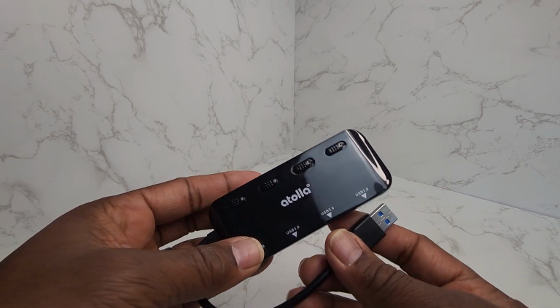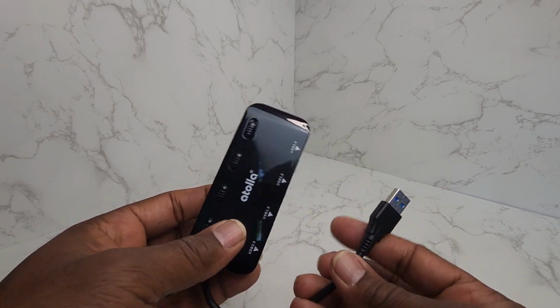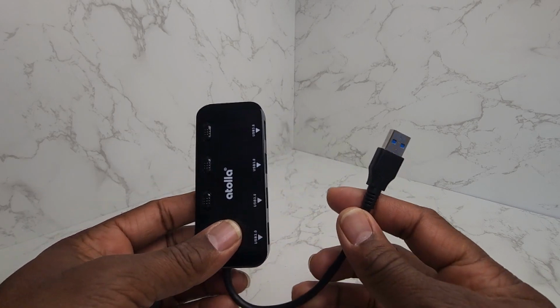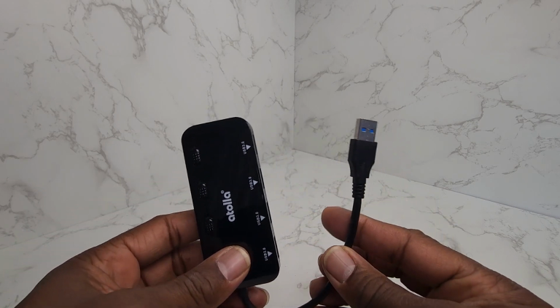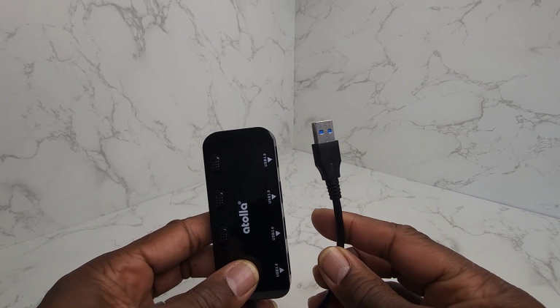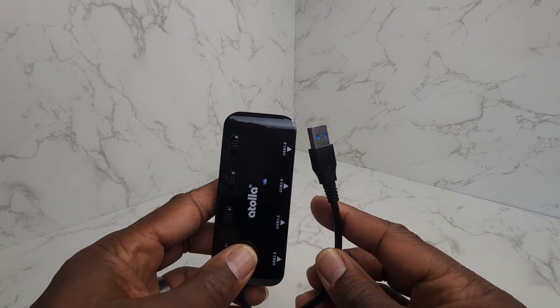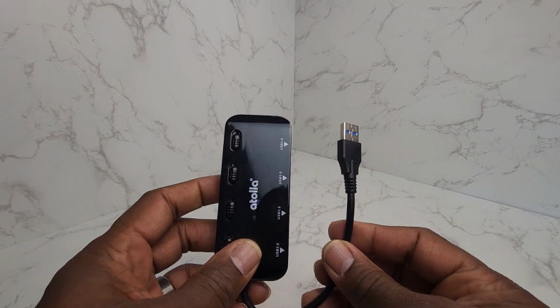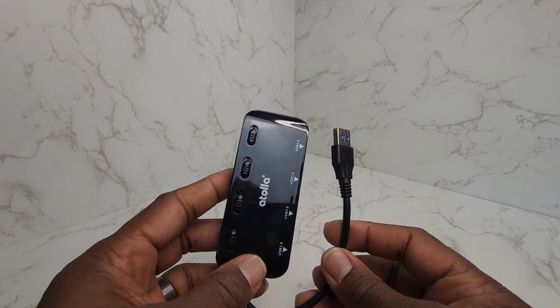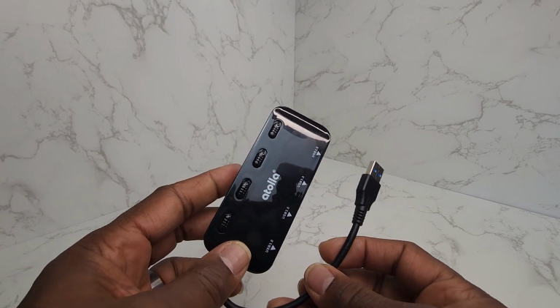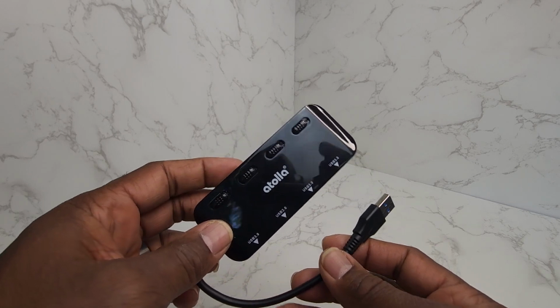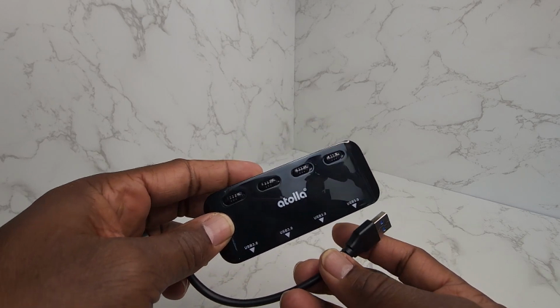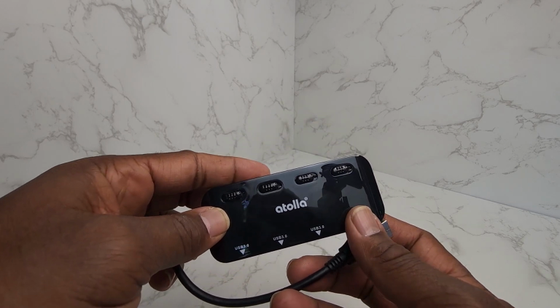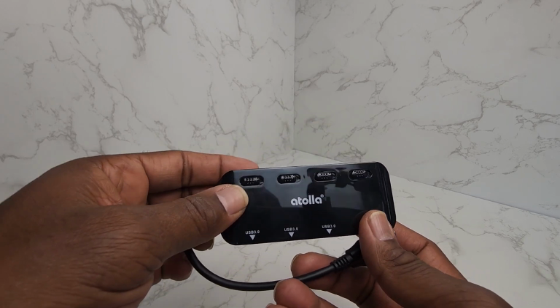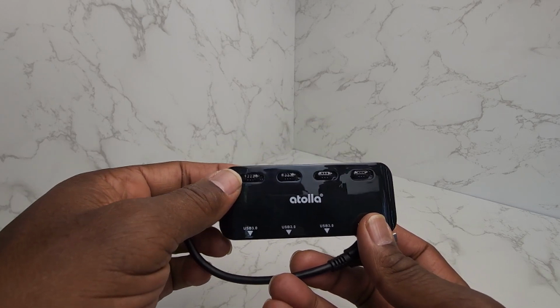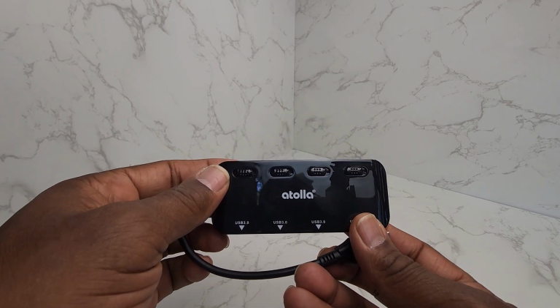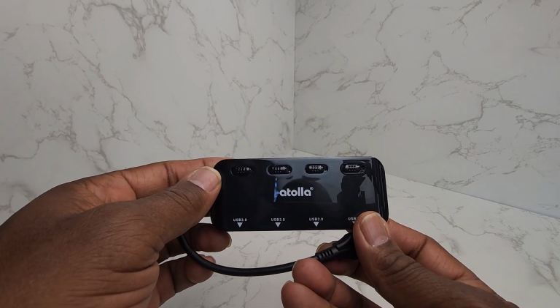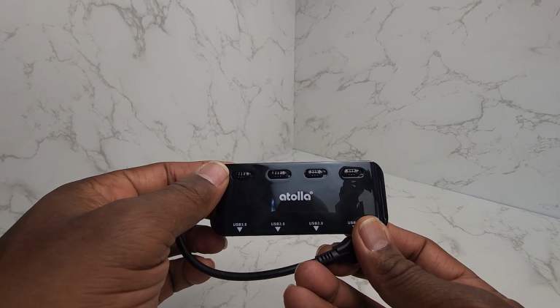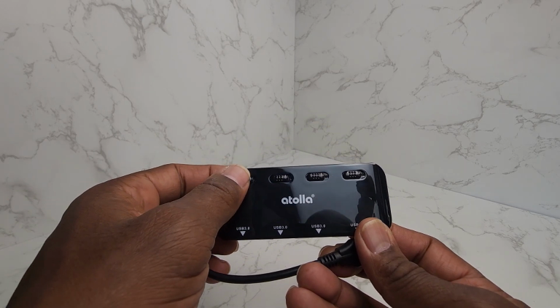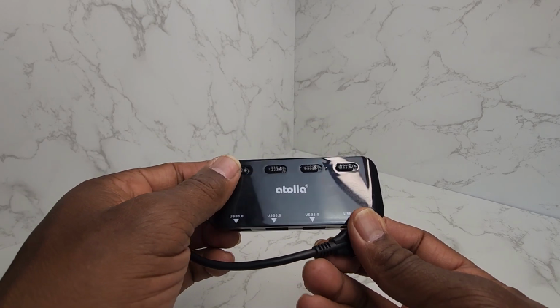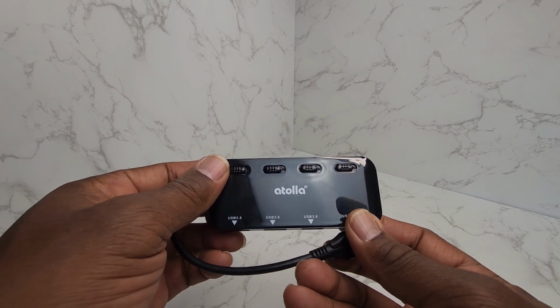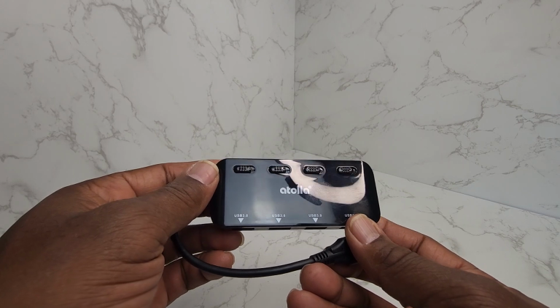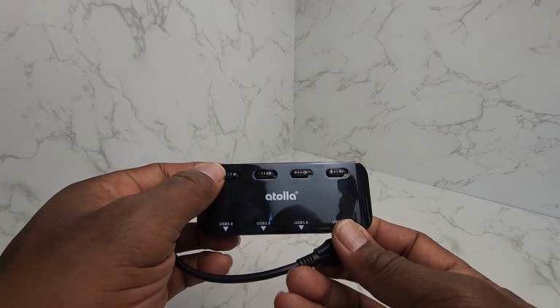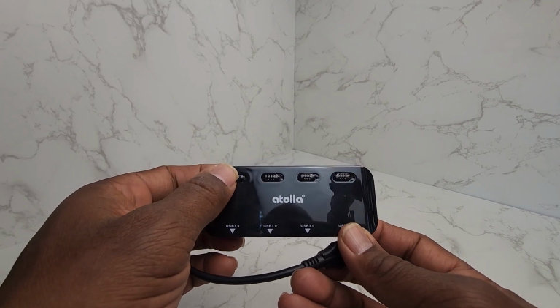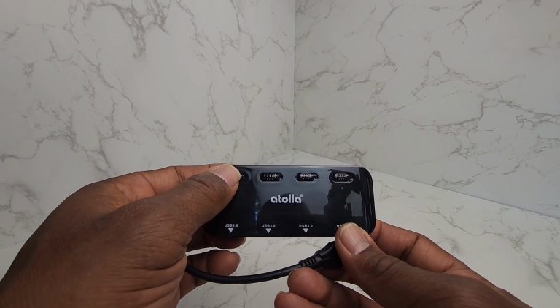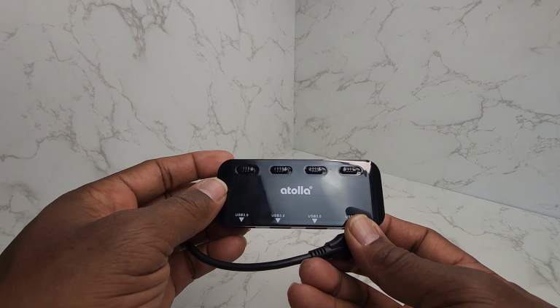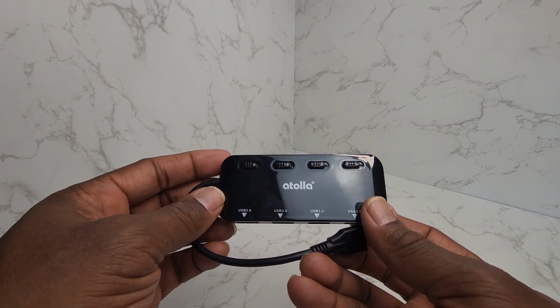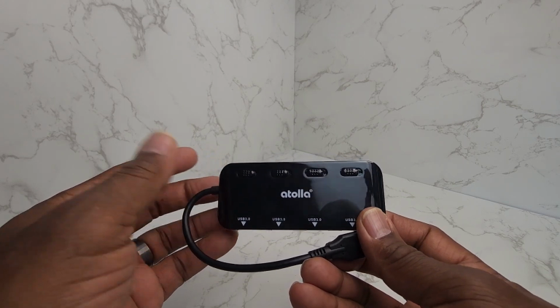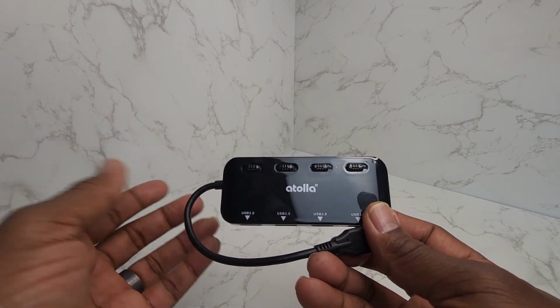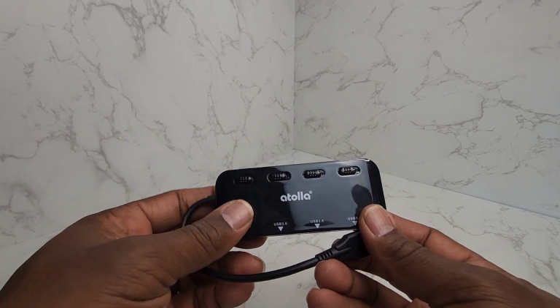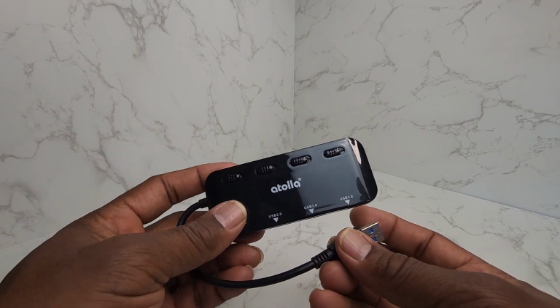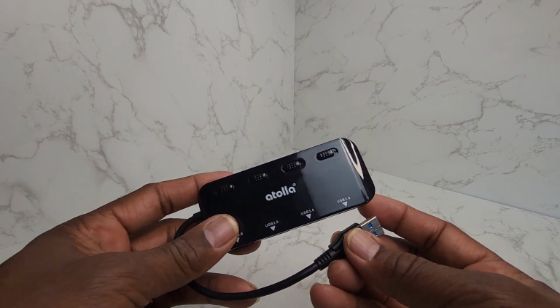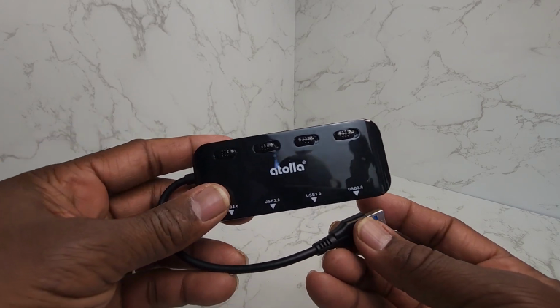This has been a really good product for me because some items I do want to turn off — I don't want to keep them on when I'm using my computer unless I really need them.